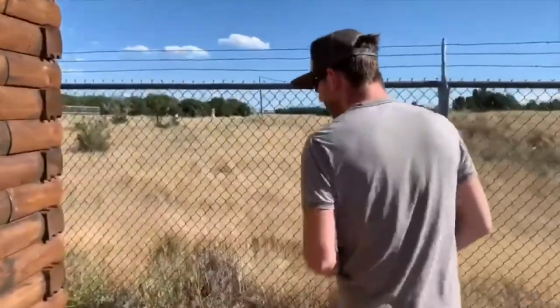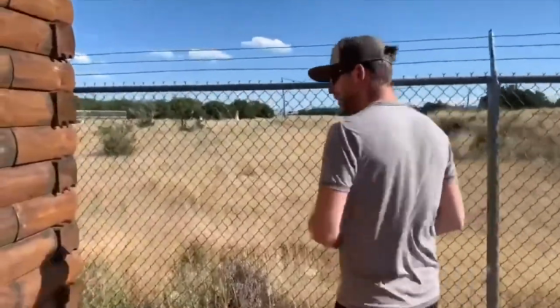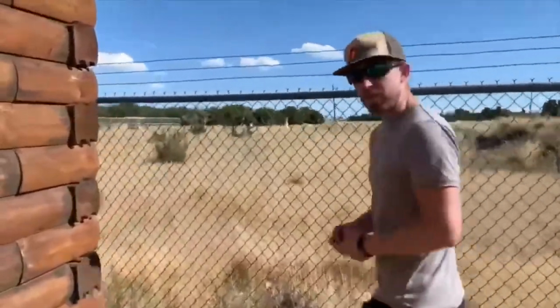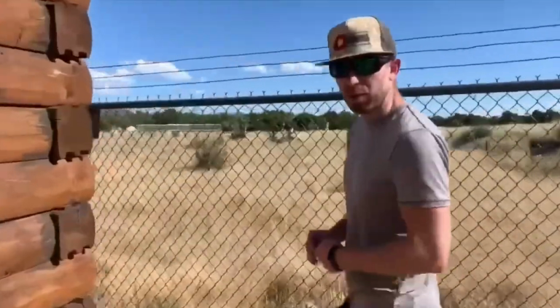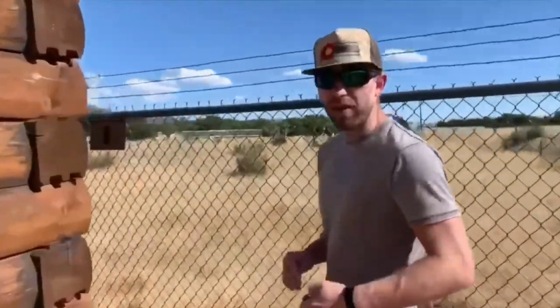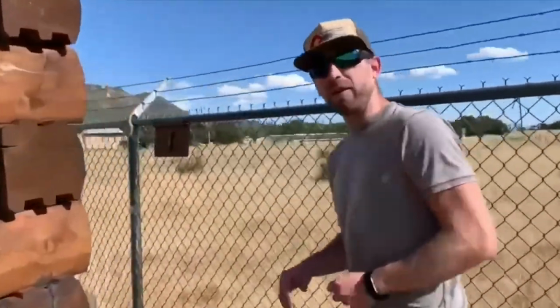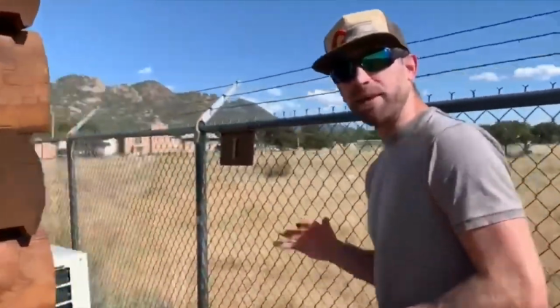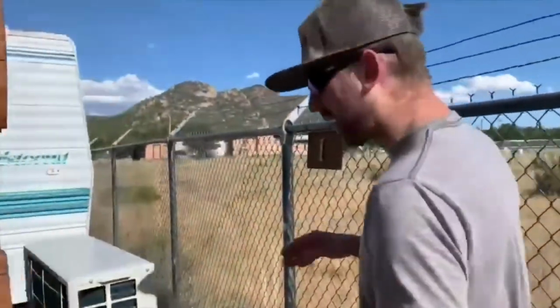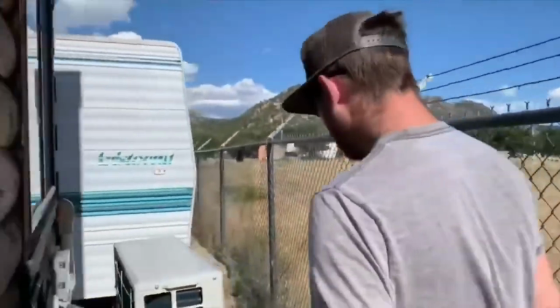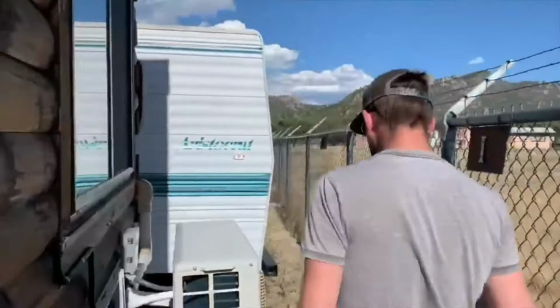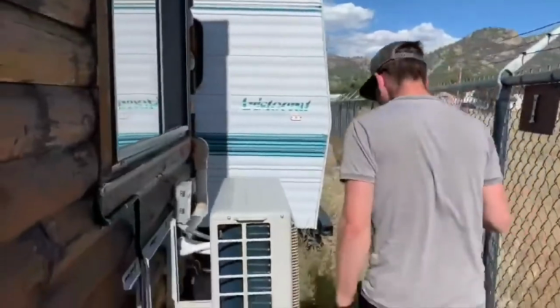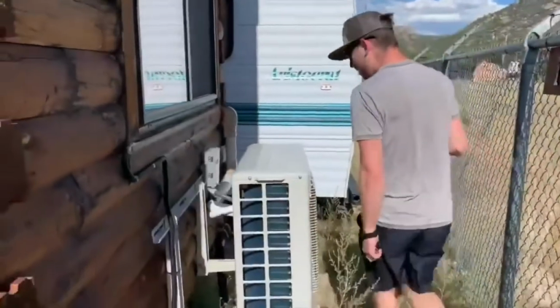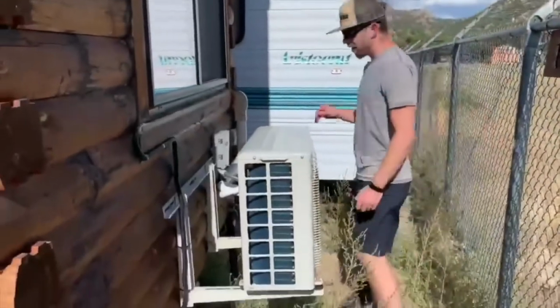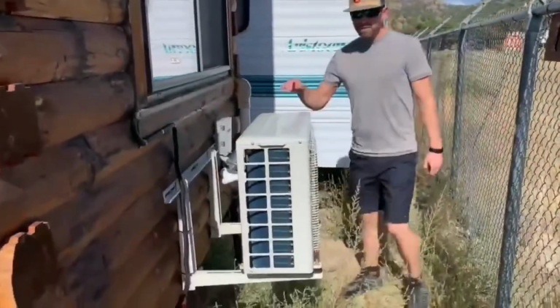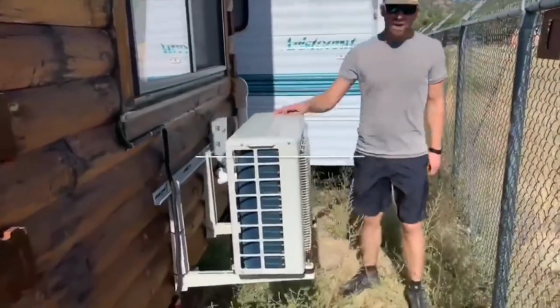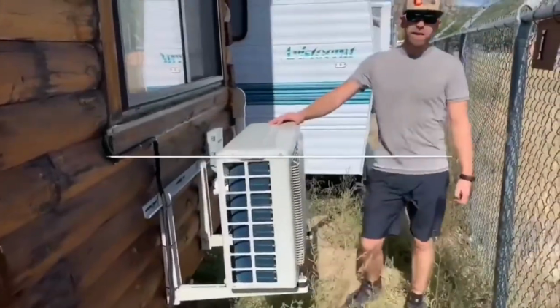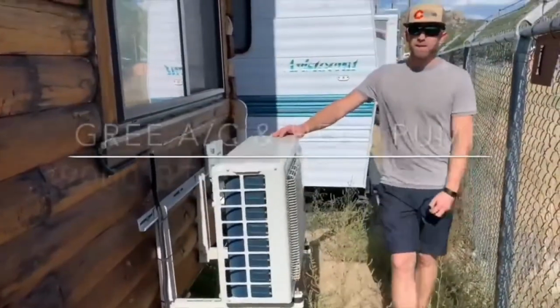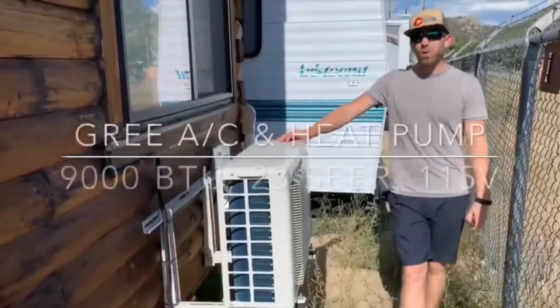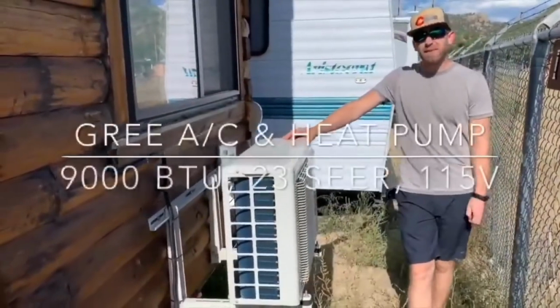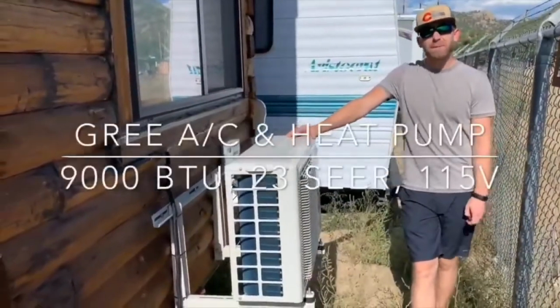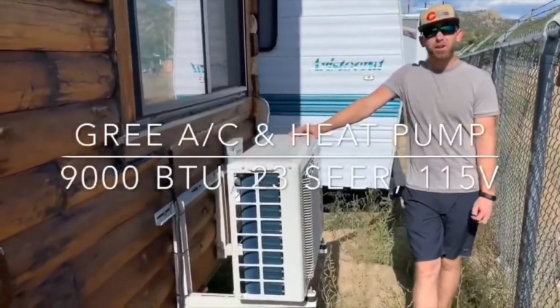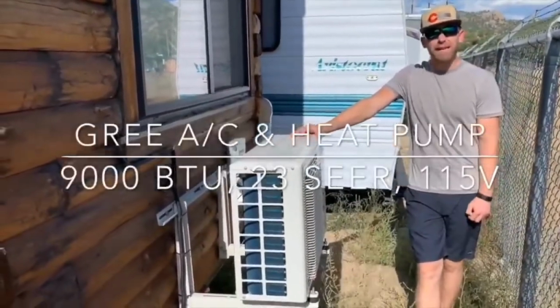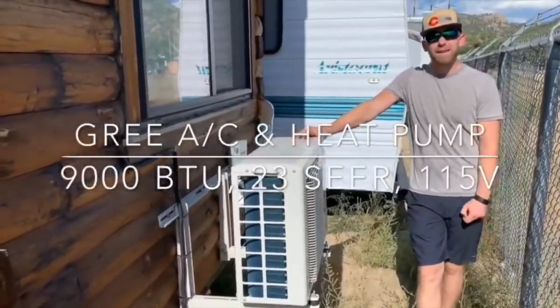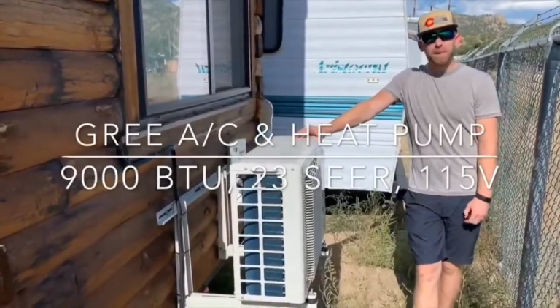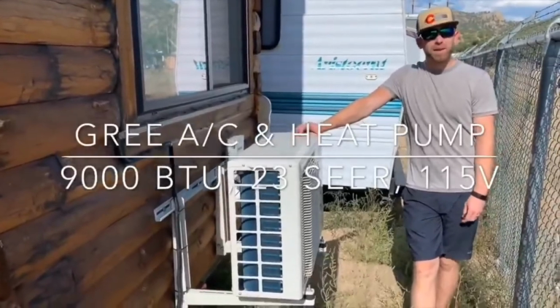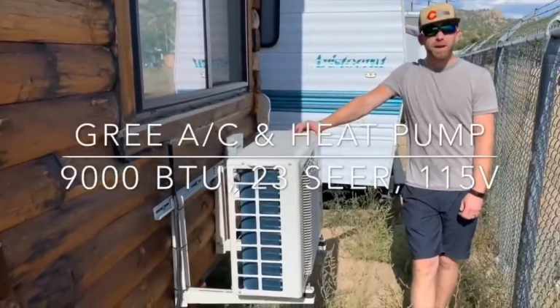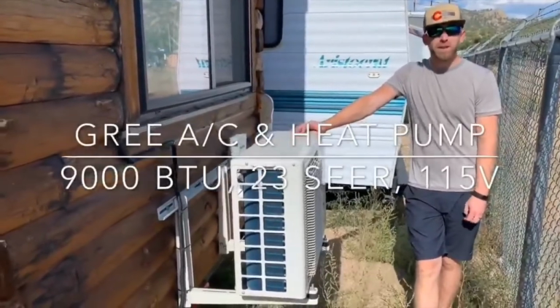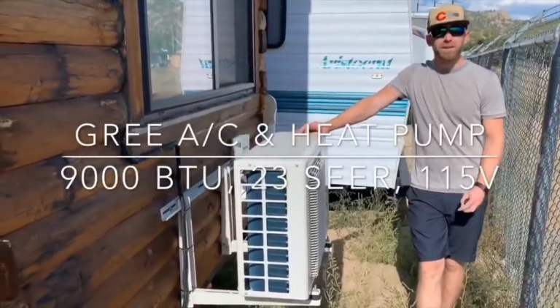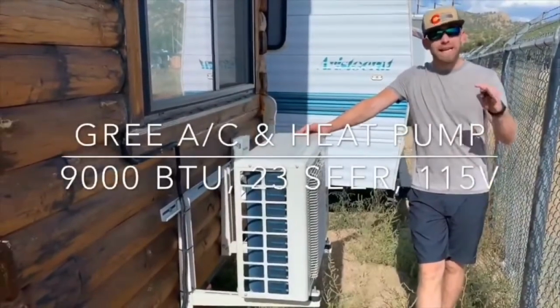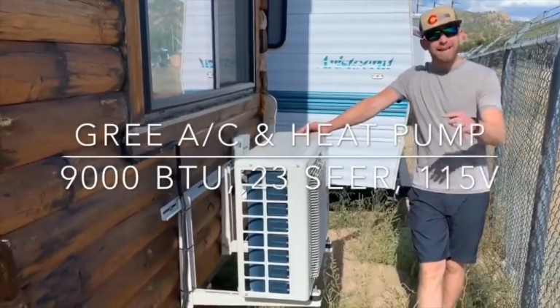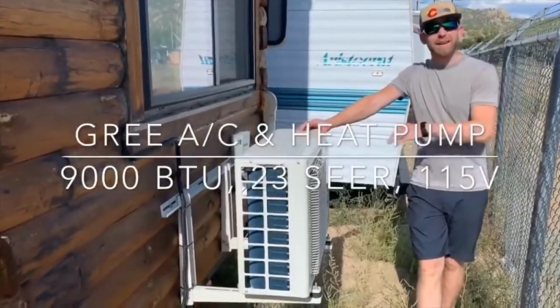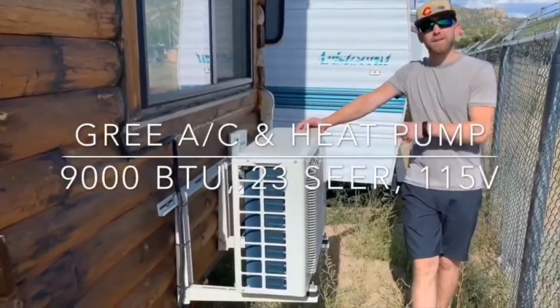On the back of the trailer, we've got our mini split condenser unit. This is made by Gree — it's about a 27 and a half SEER rating mini split, so very efficient heating and air conditioning.